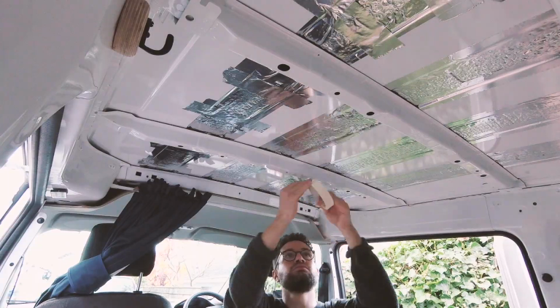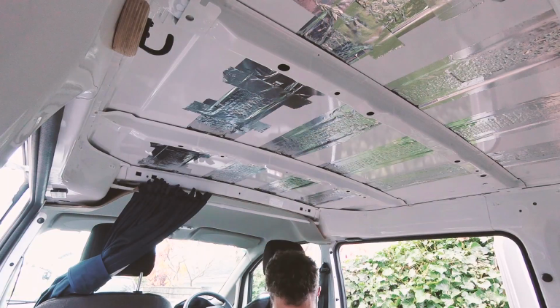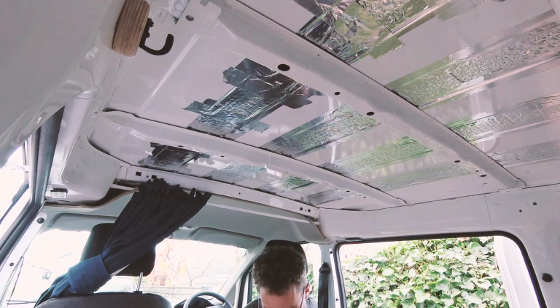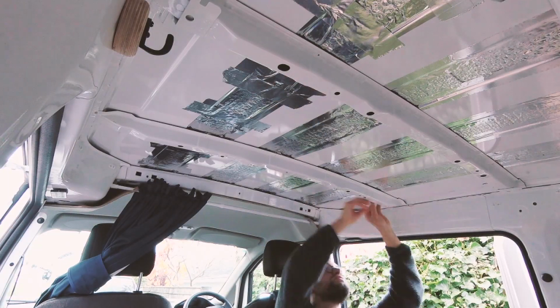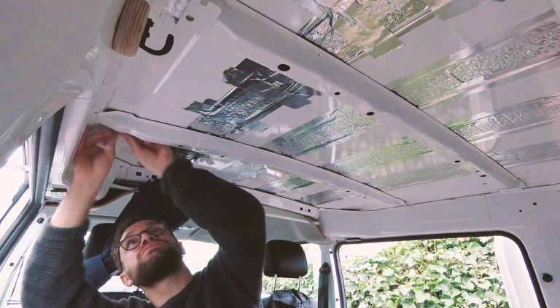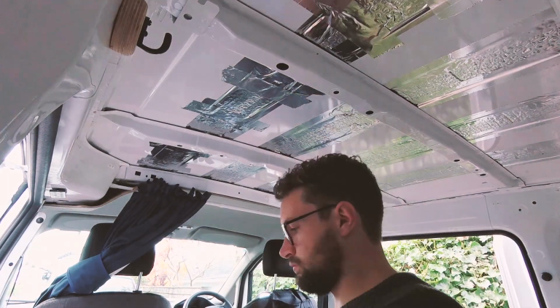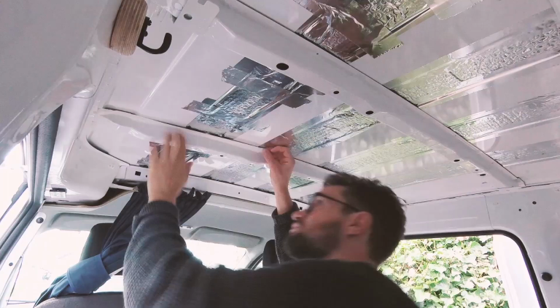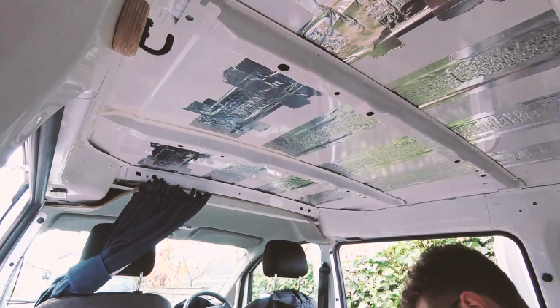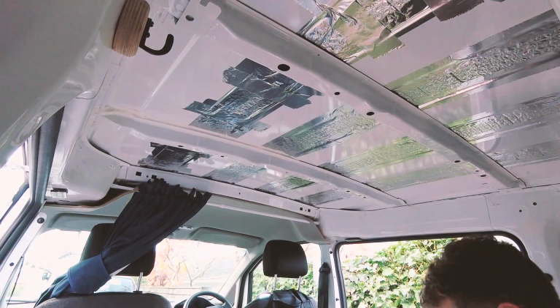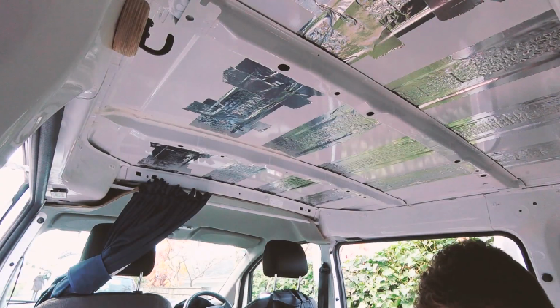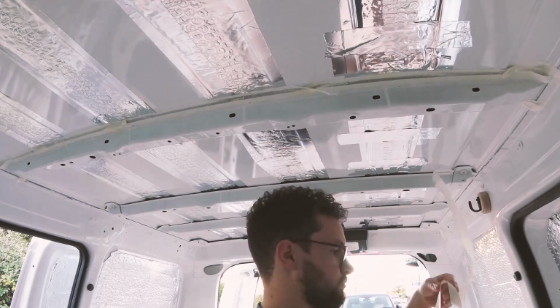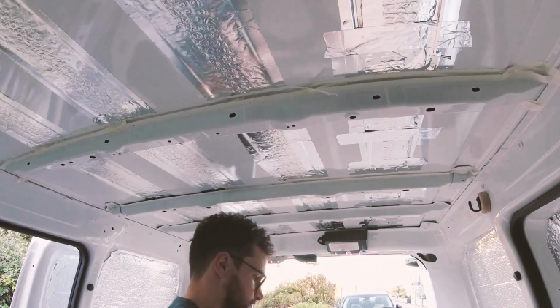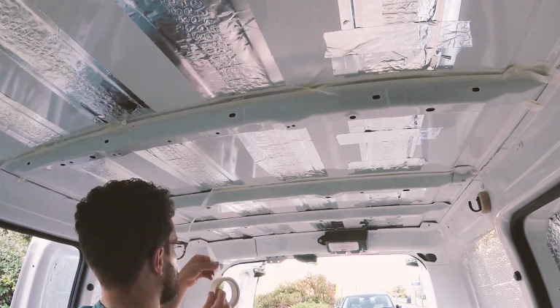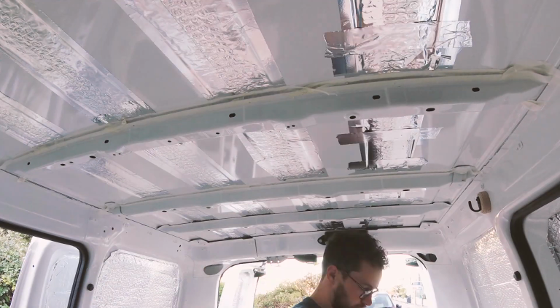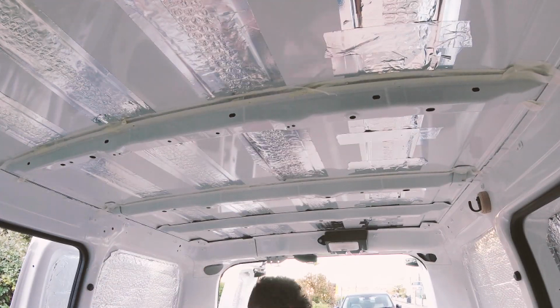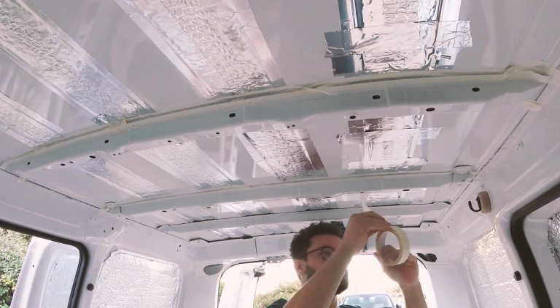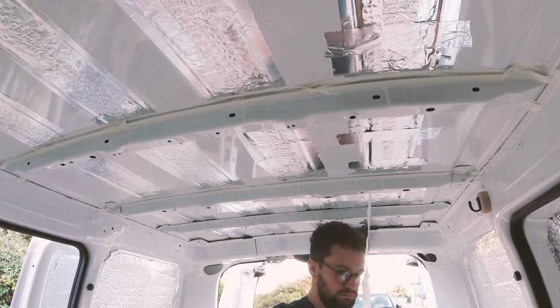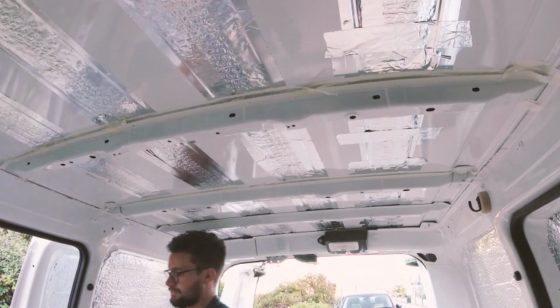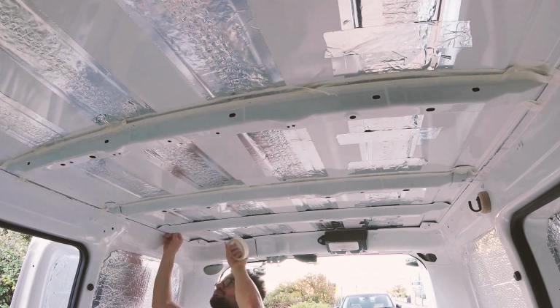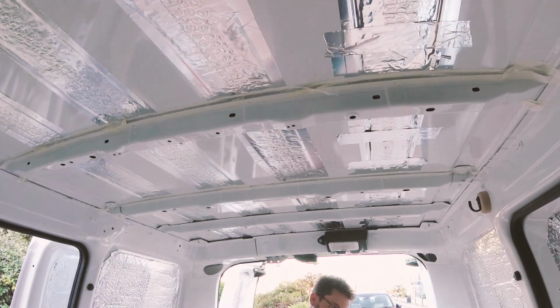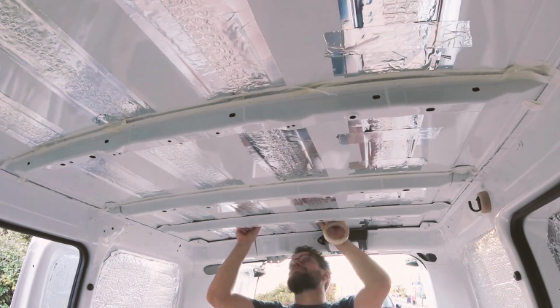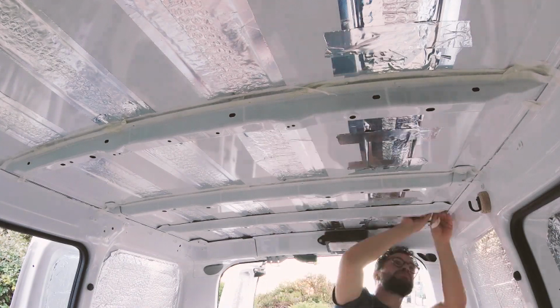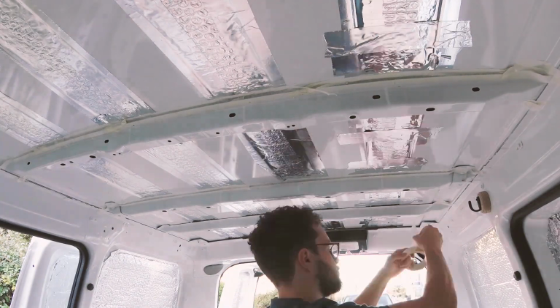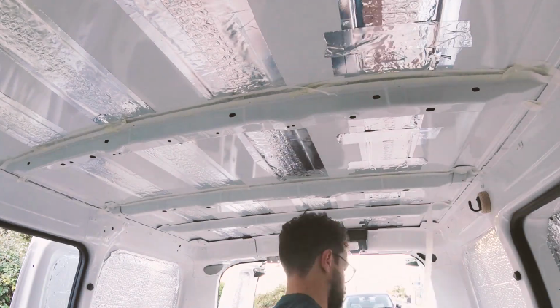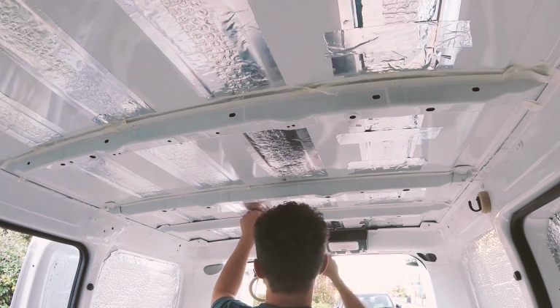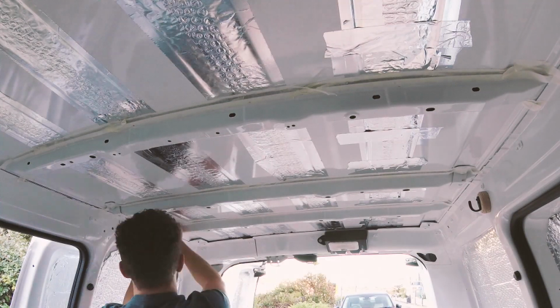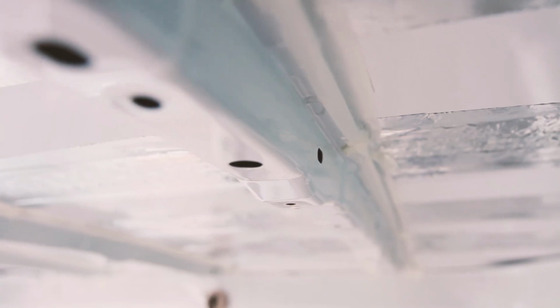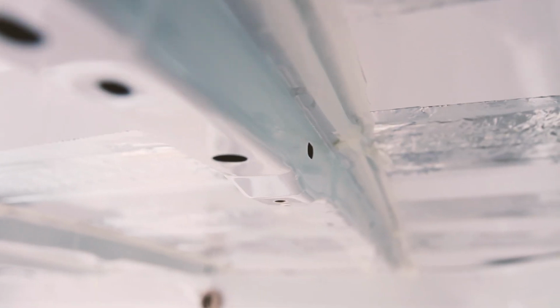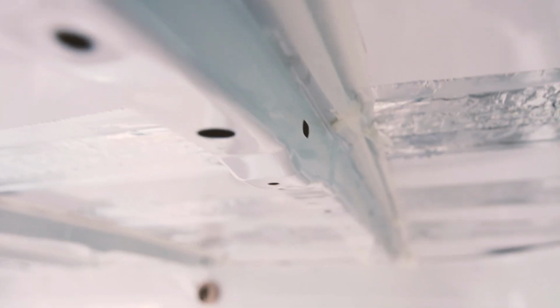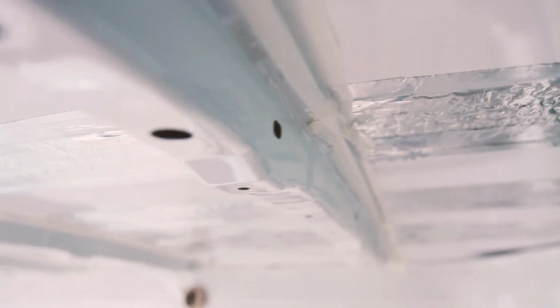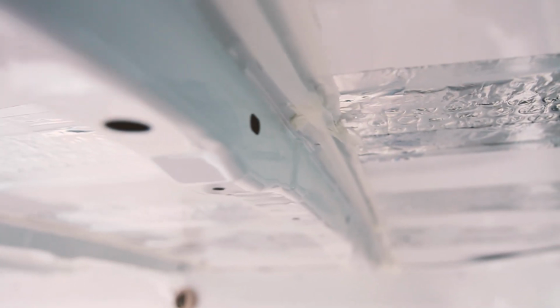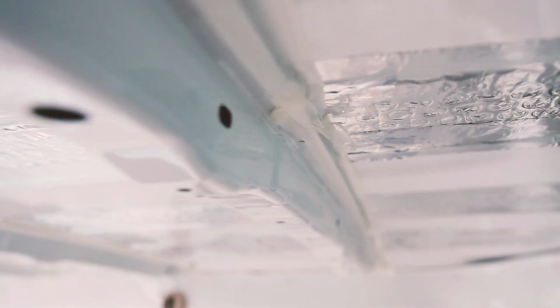Next, I started taping off the beams with masking tape so I could fill them with expanding foam. As I would be carpeting them, I didn't want condensation to sit inside, and with limited access inside the beams, foam was my best option.